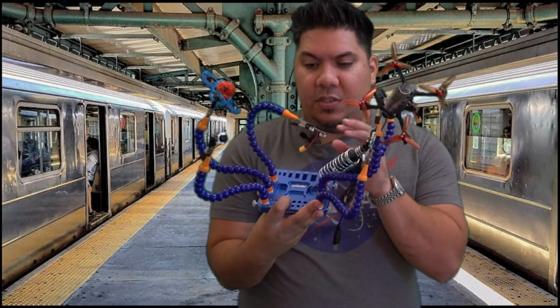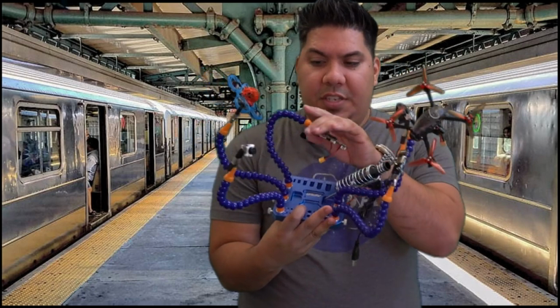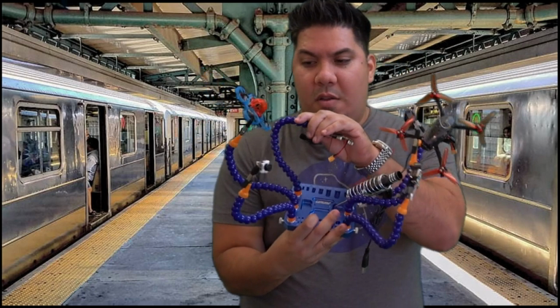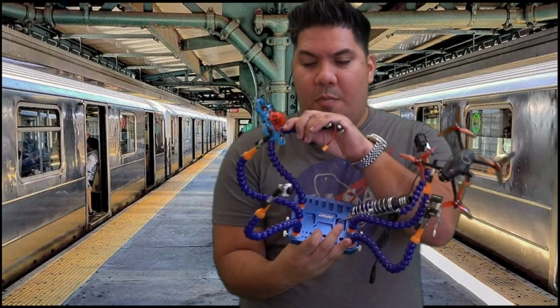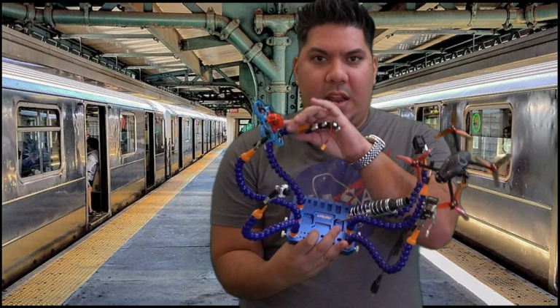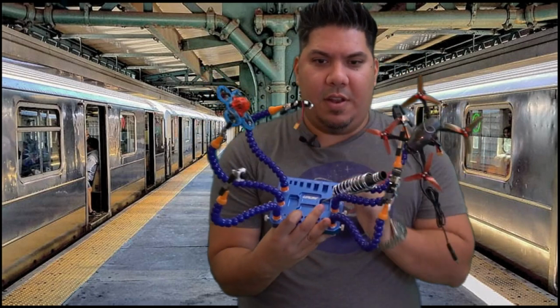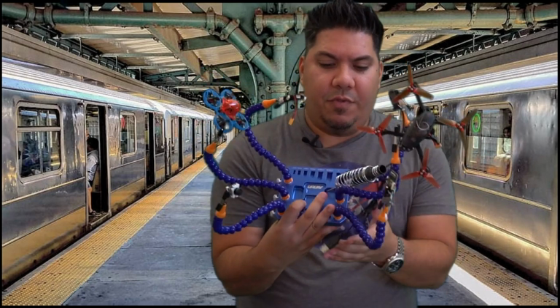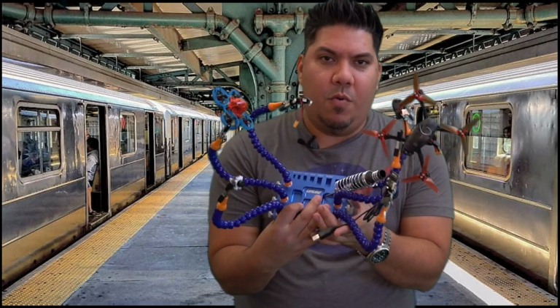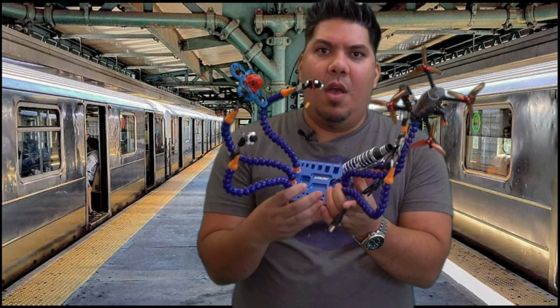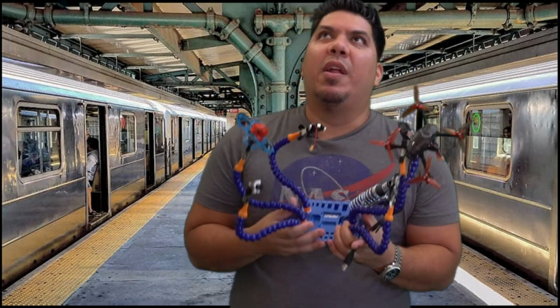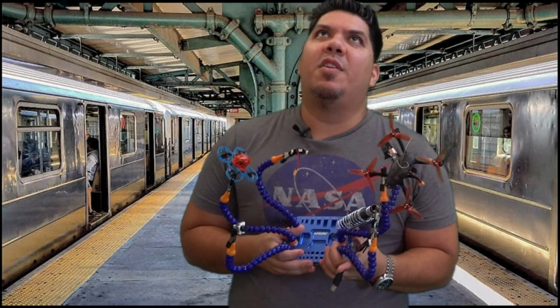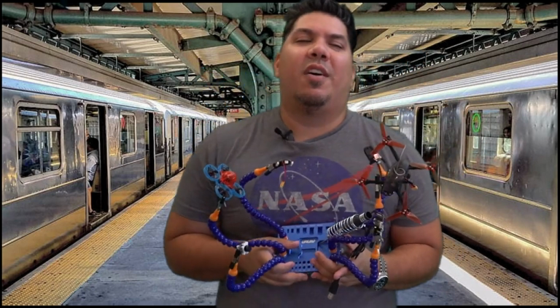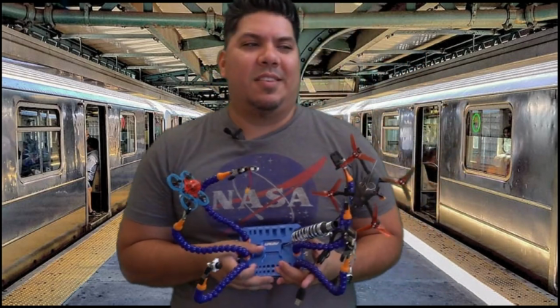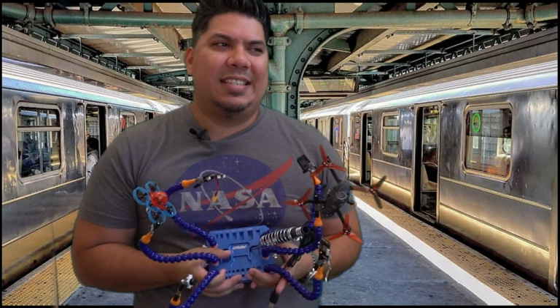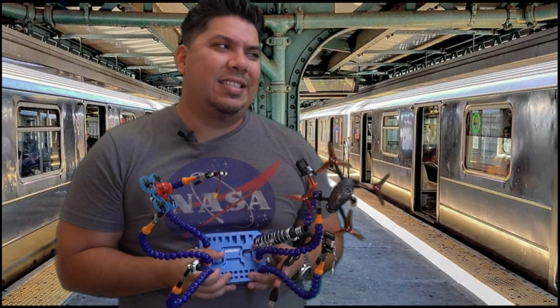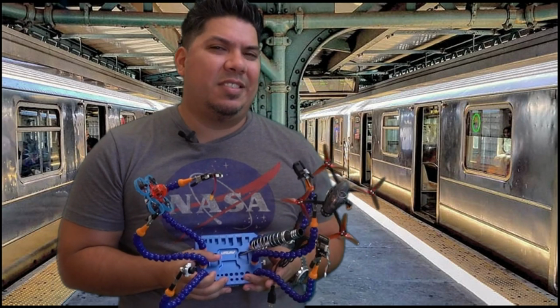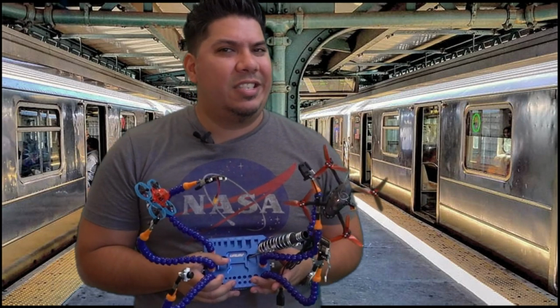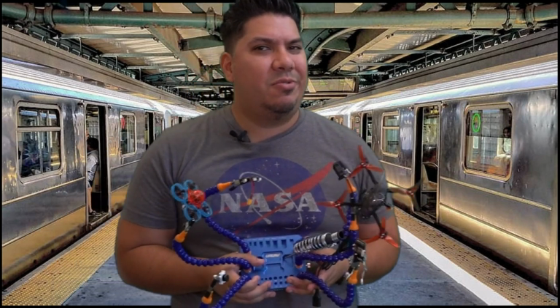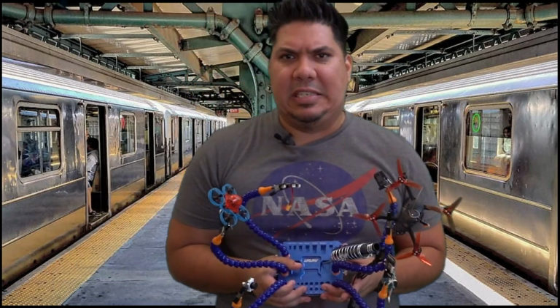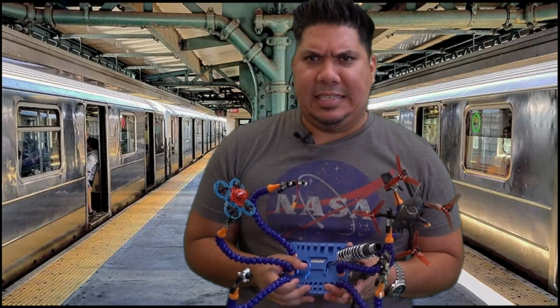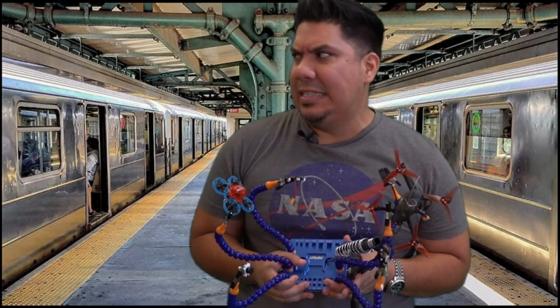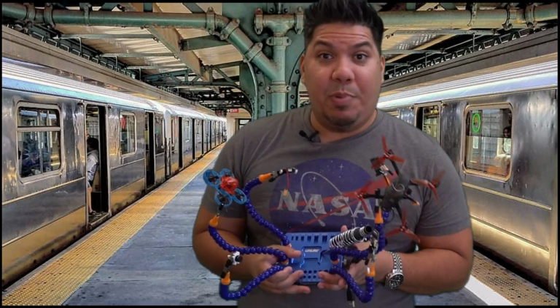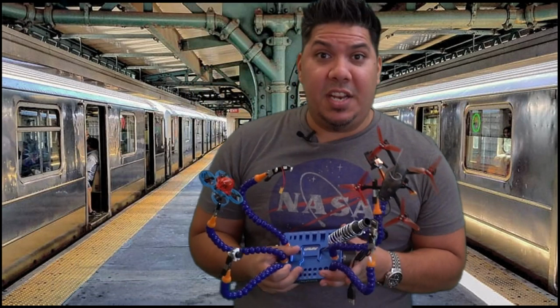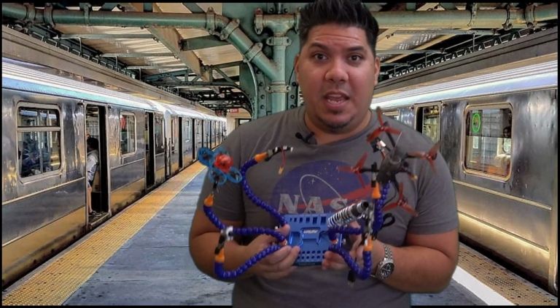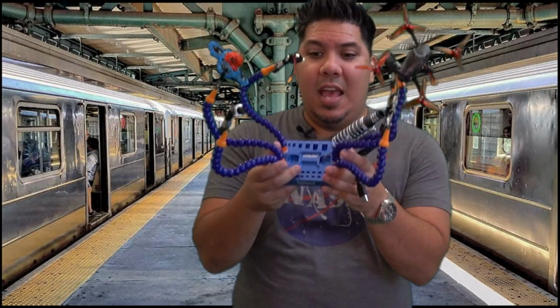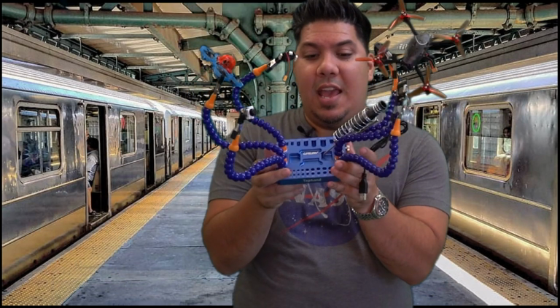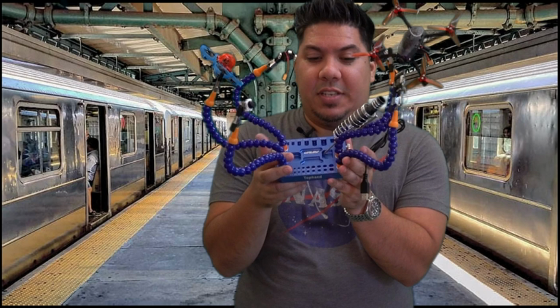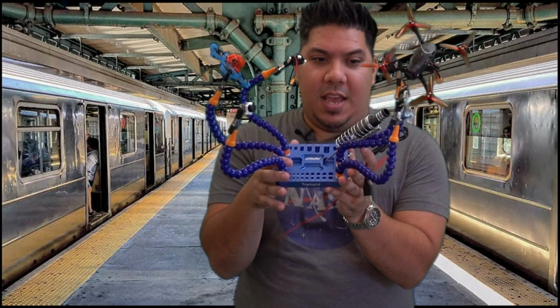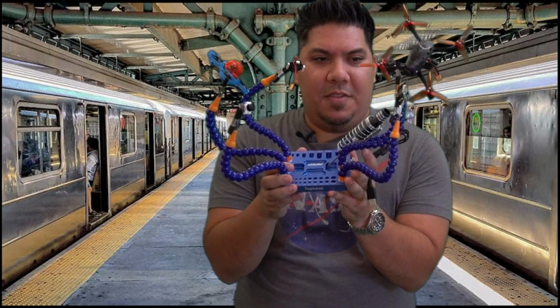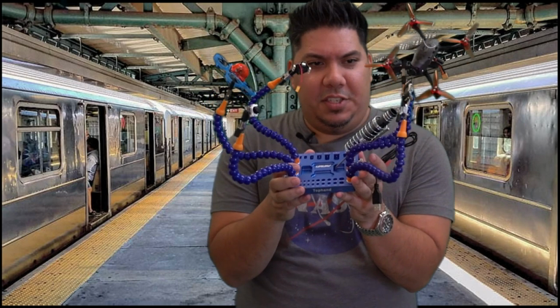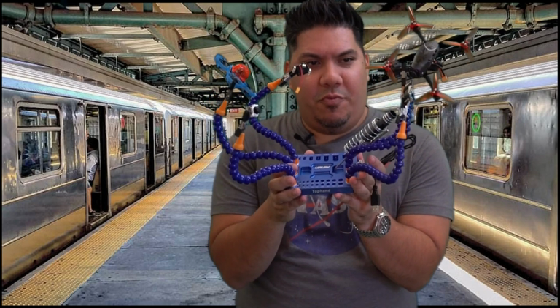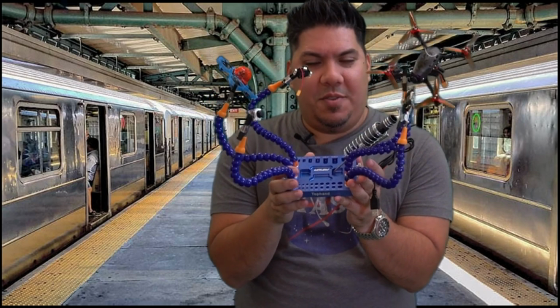When I saw this come out on the market, I thought it looked really cool, but at $35 I was like, I'm not really sure about that. But they sent it to me and I have to say, hey, this is really cool.